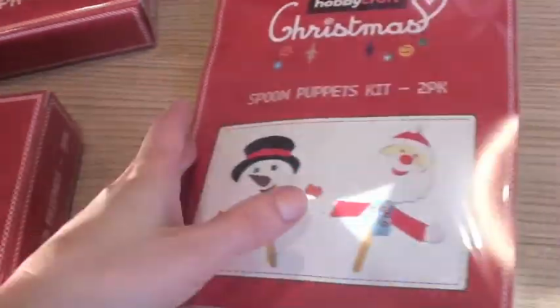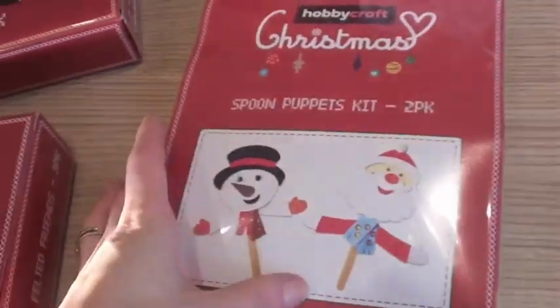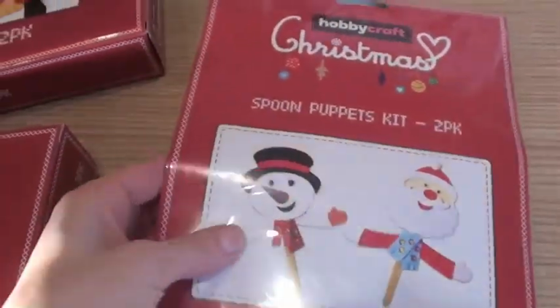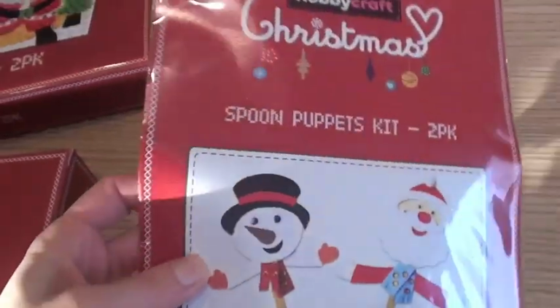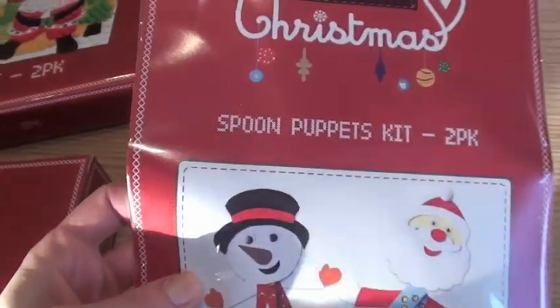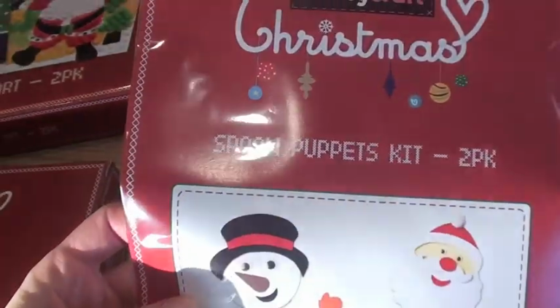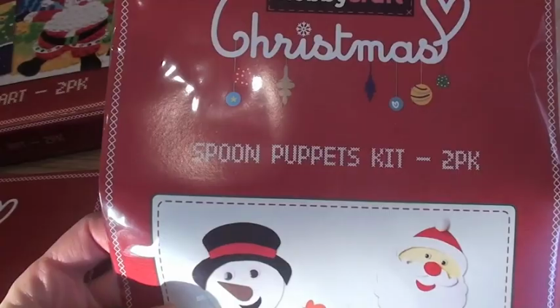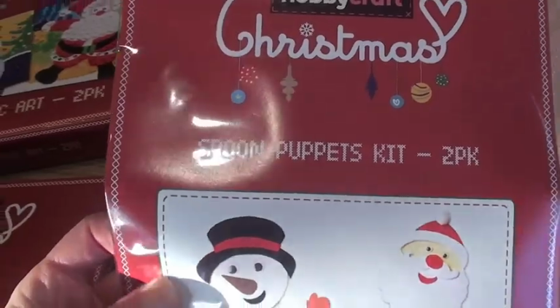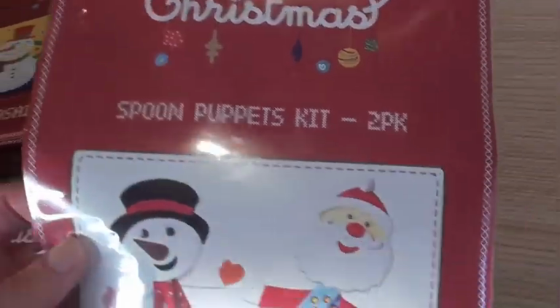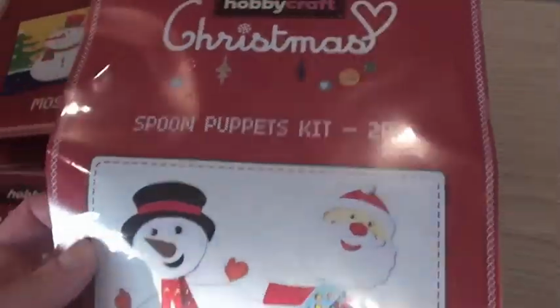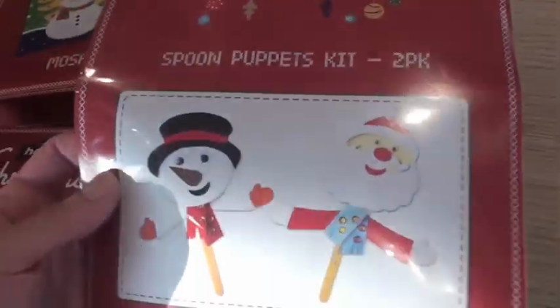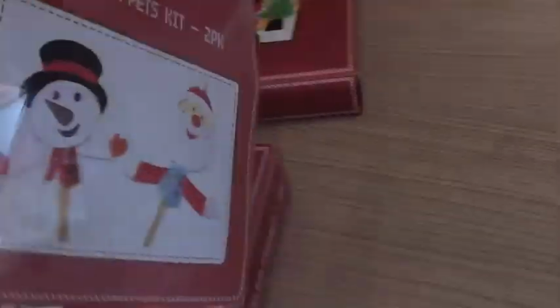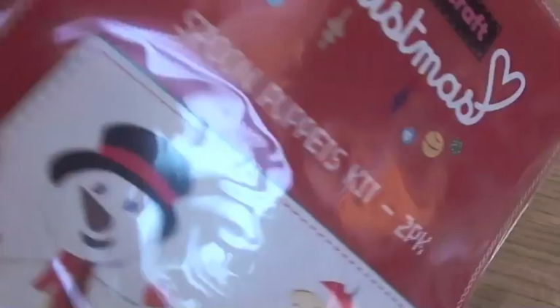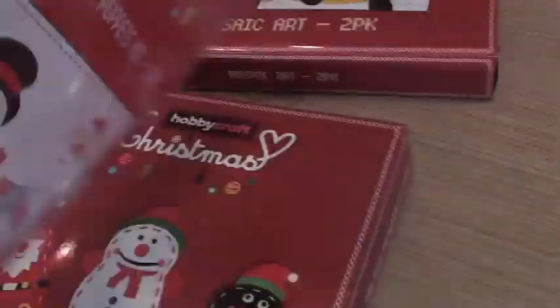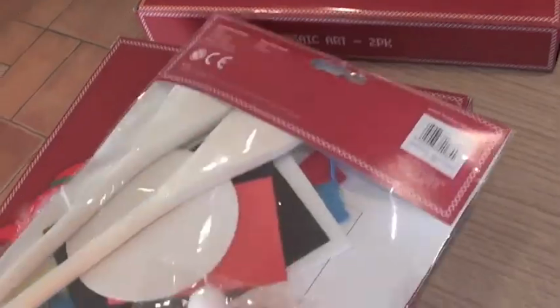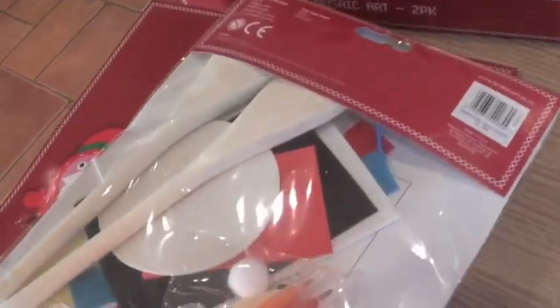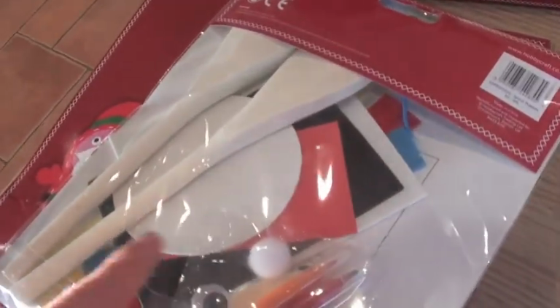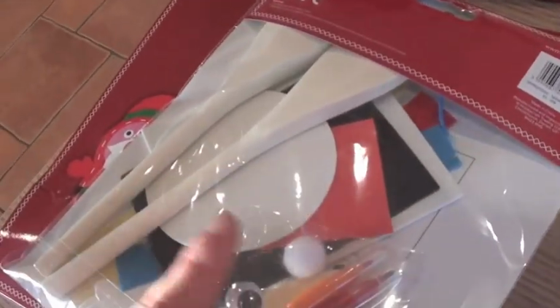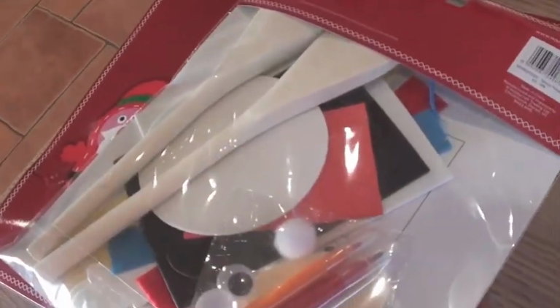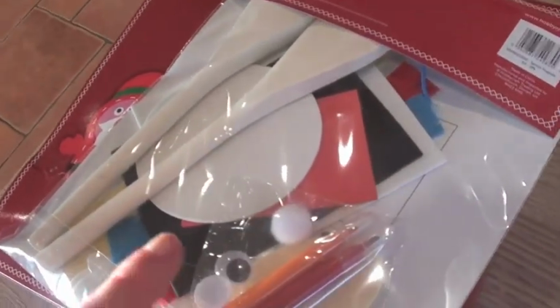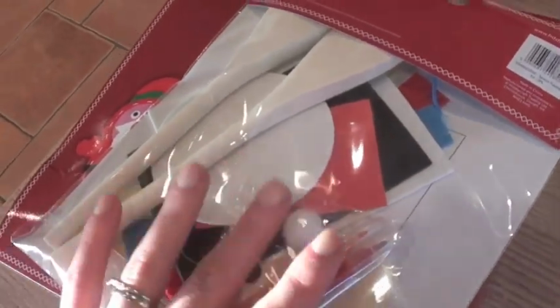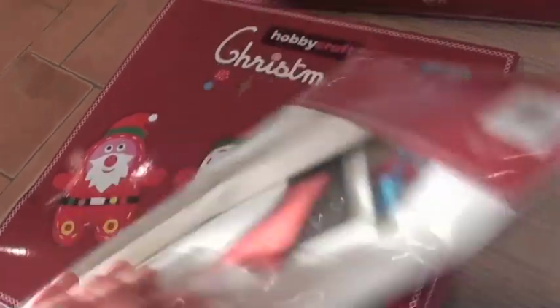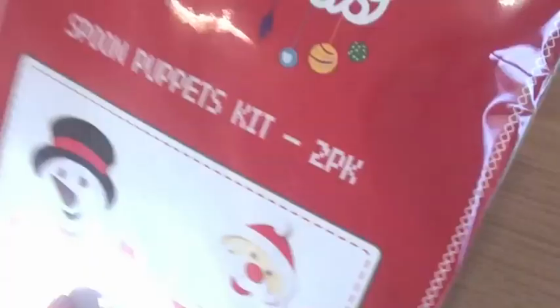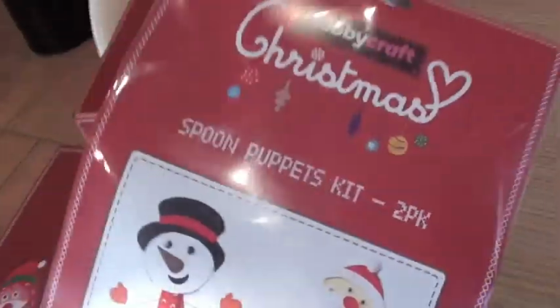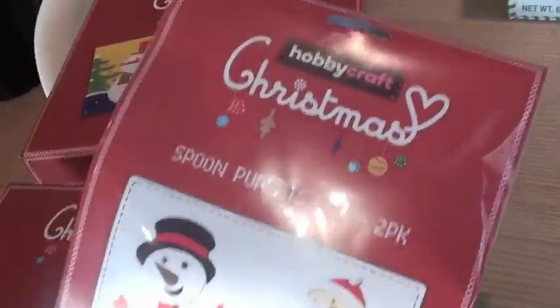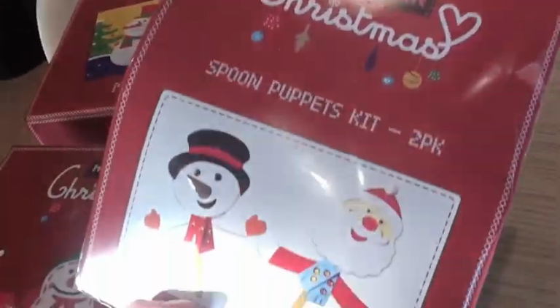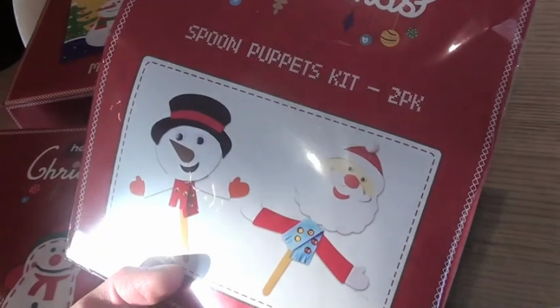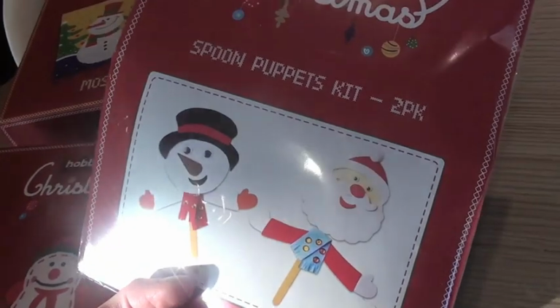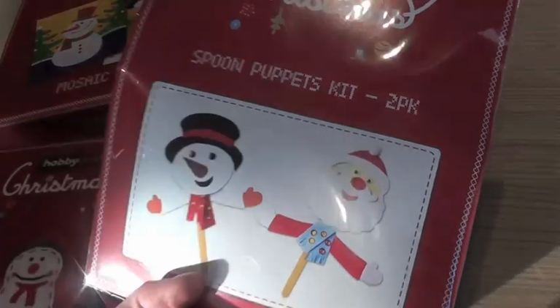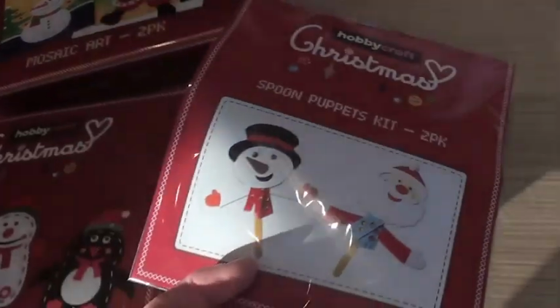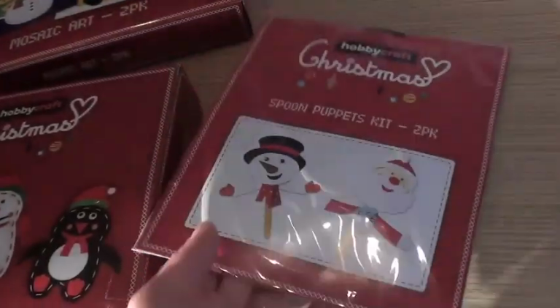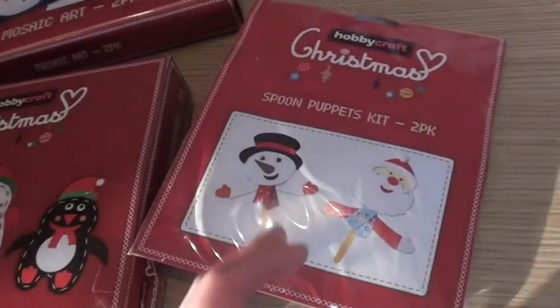And then lastly I got the spoon puppets kit, which again Violet can do. Just decorate a spoon basically, and yeah, looks a lot of fun.